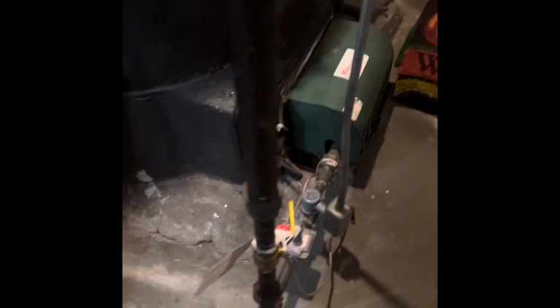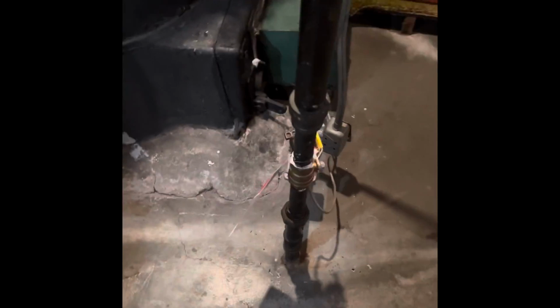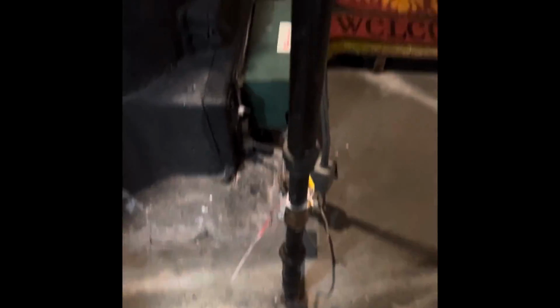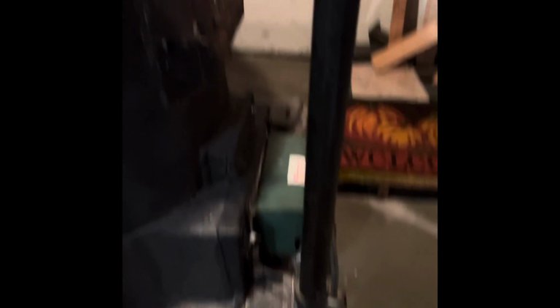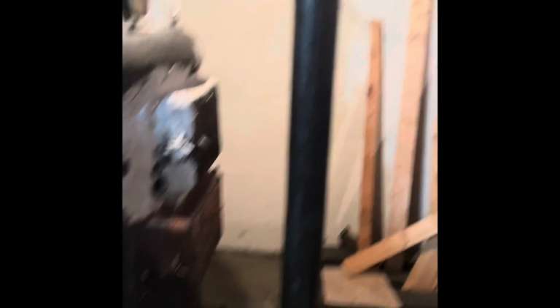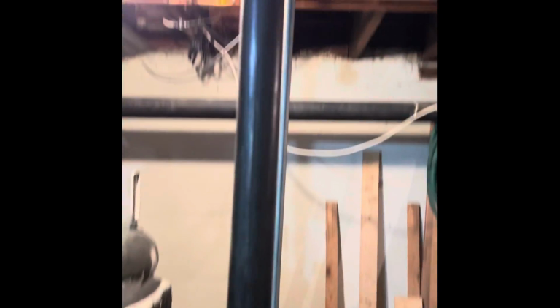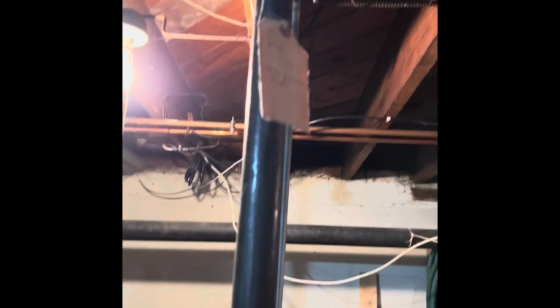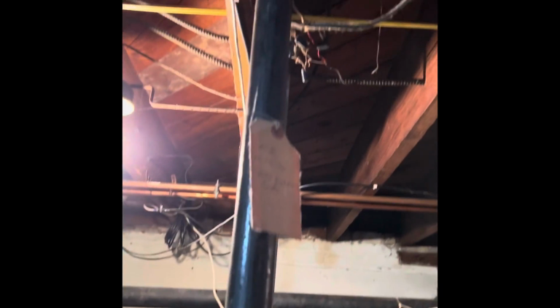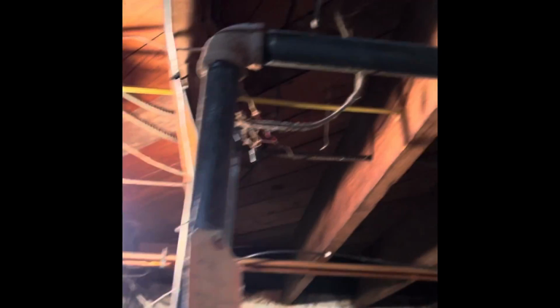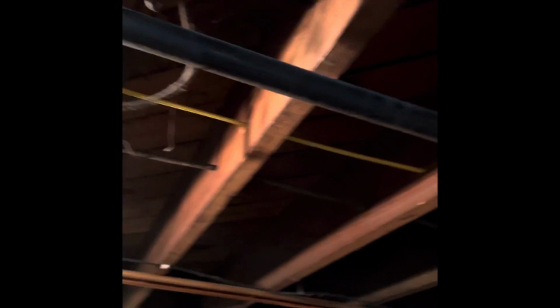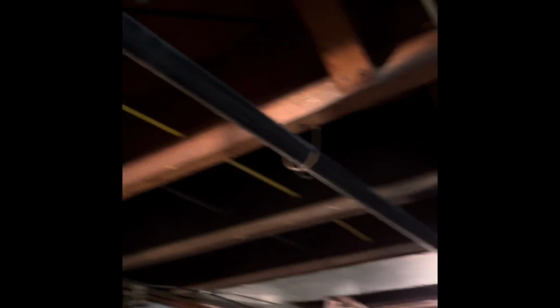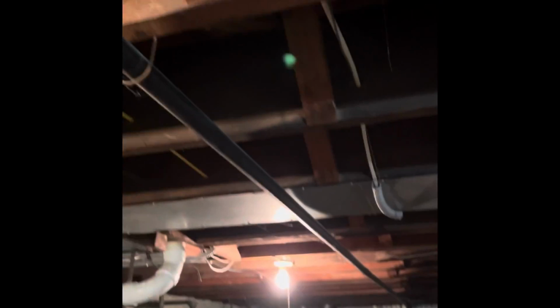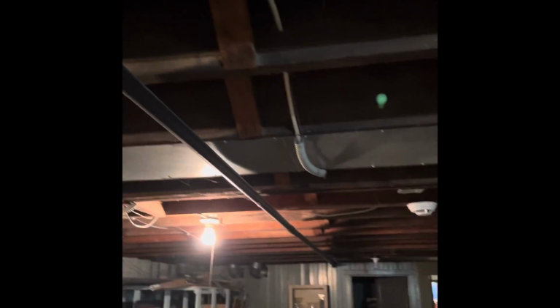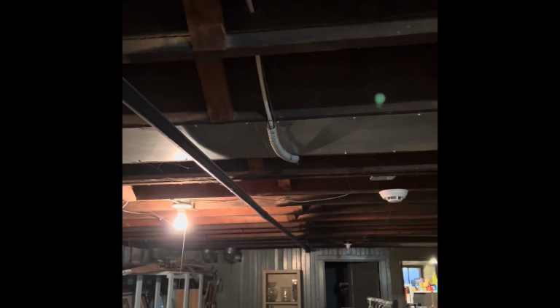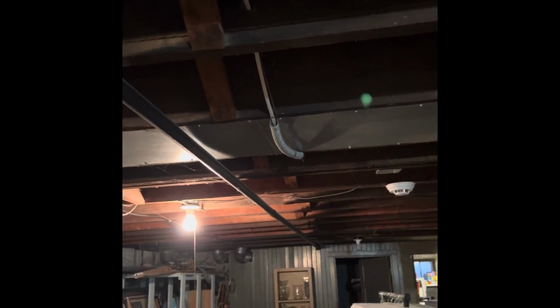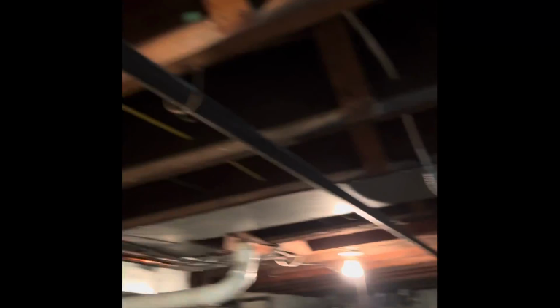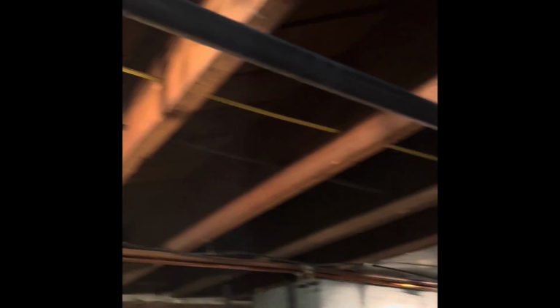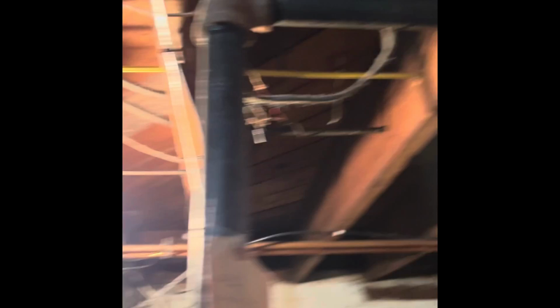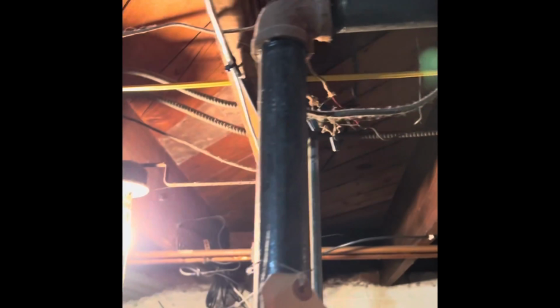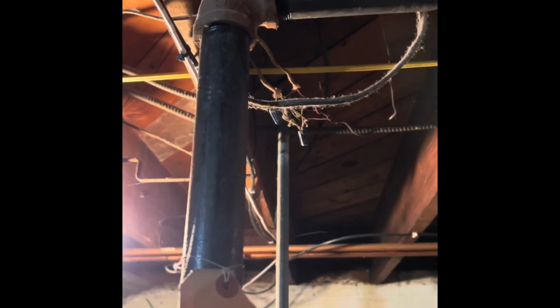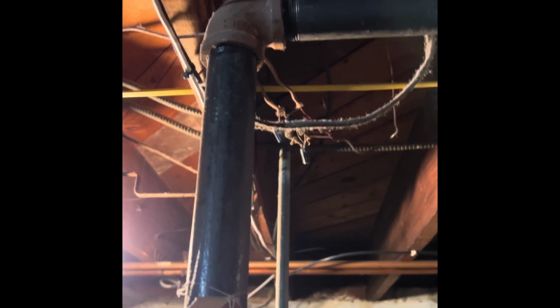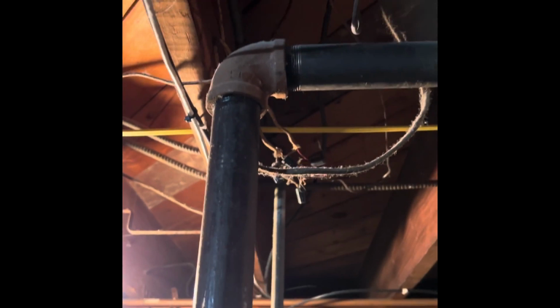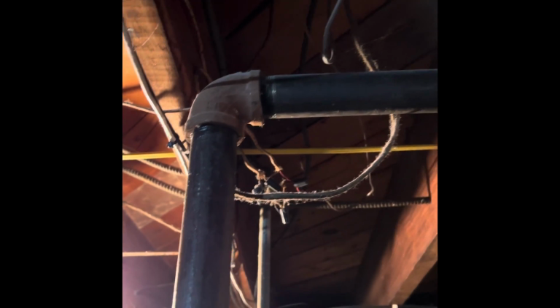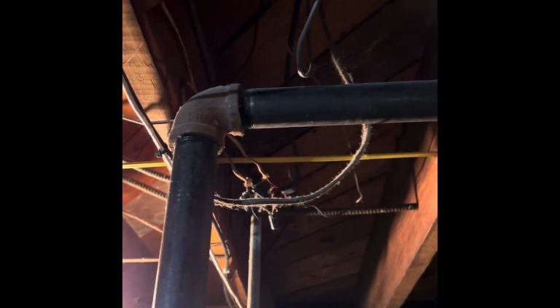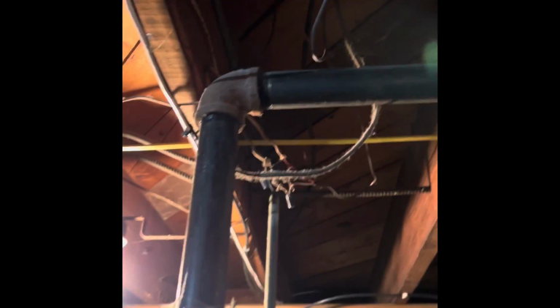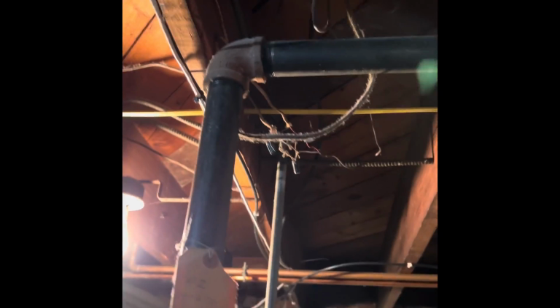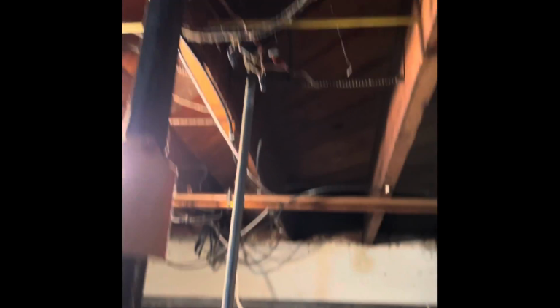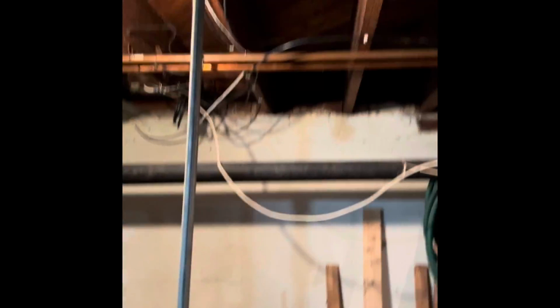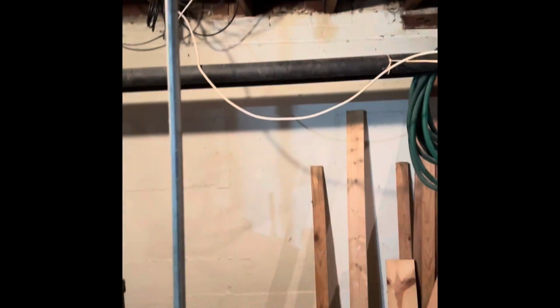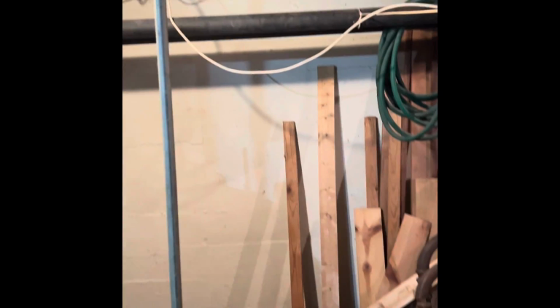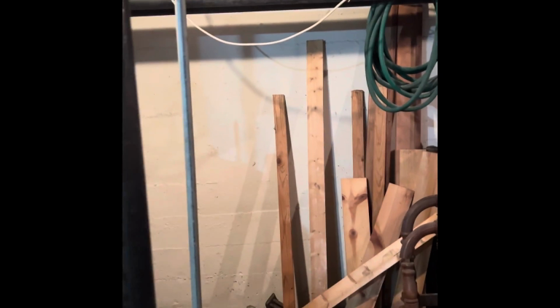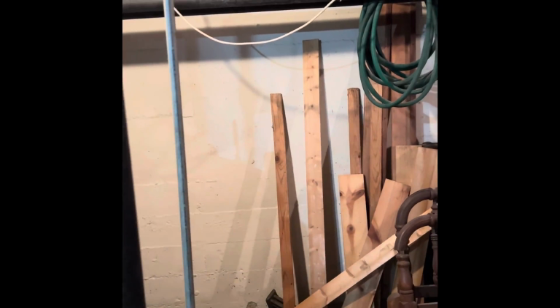This is the gas line — it runs up to the ceiling and all the way down to the gas meter which is in the other room. We're just going to take the gas line right here at this elbow and build that over to where our new boiler is on this wall.